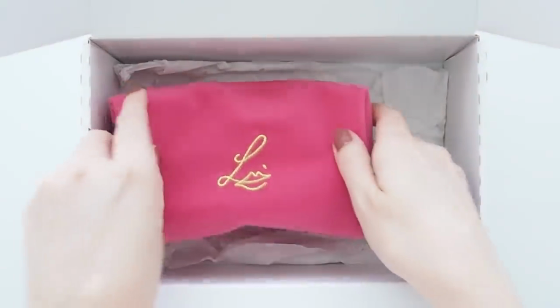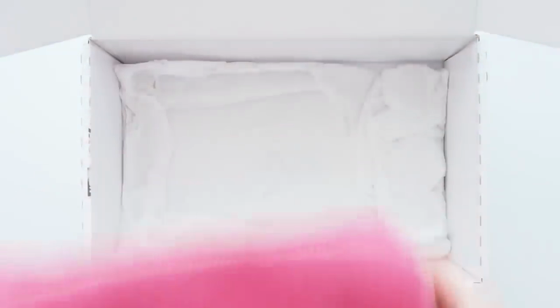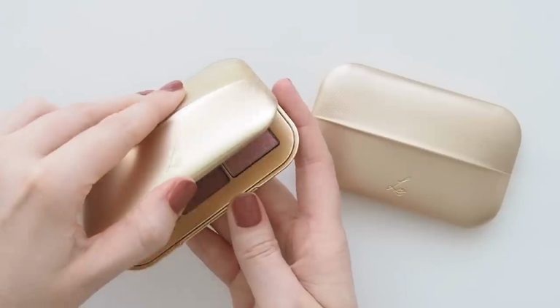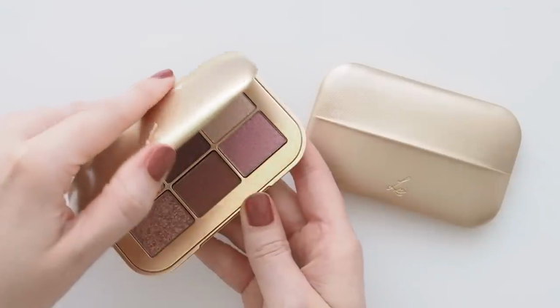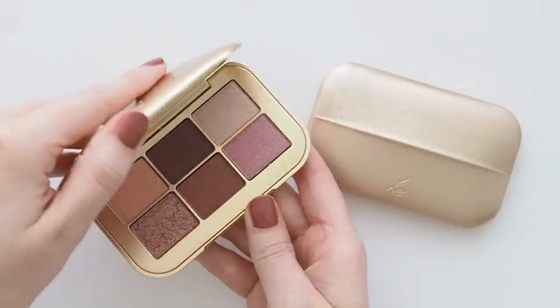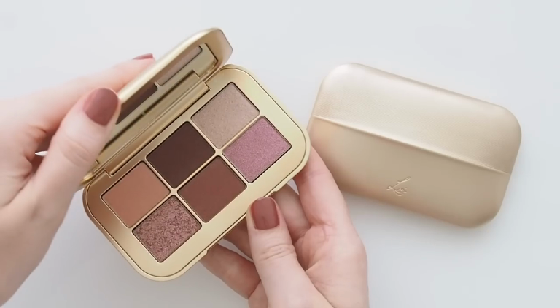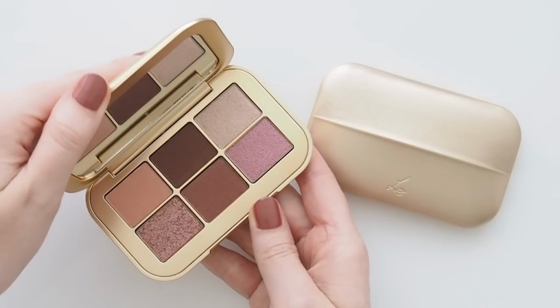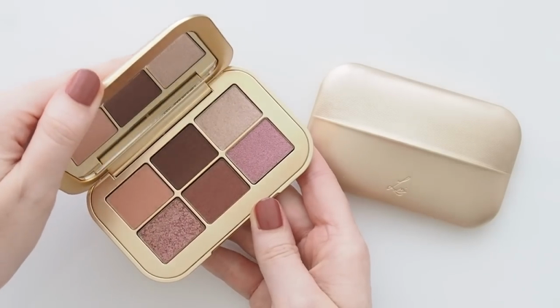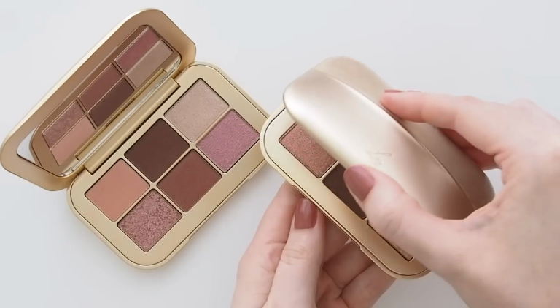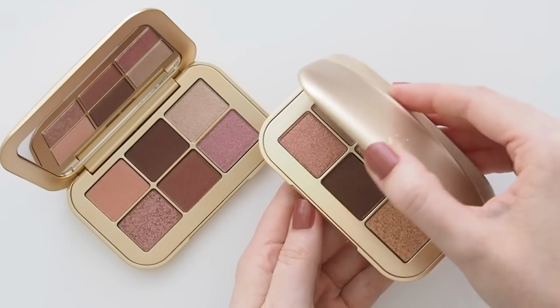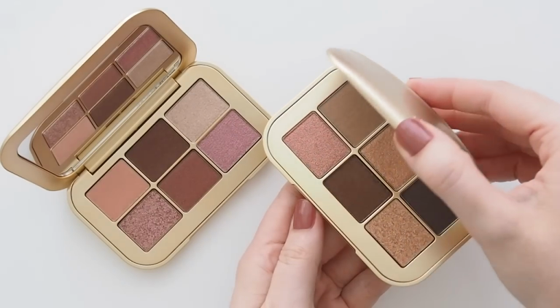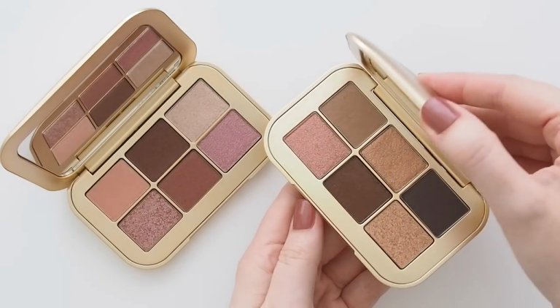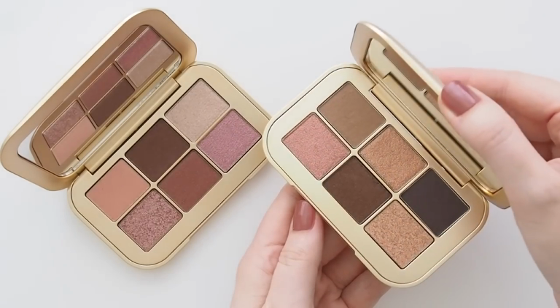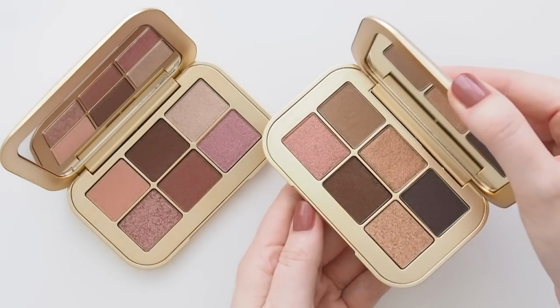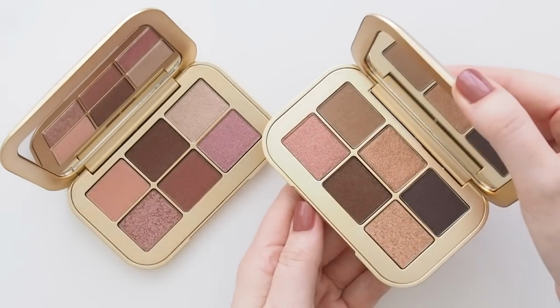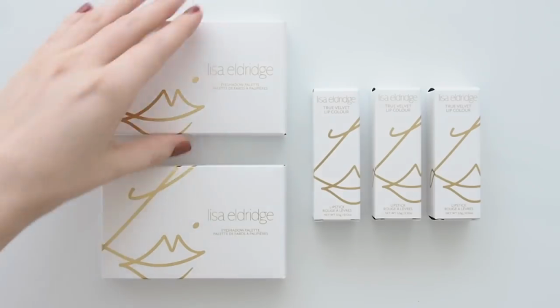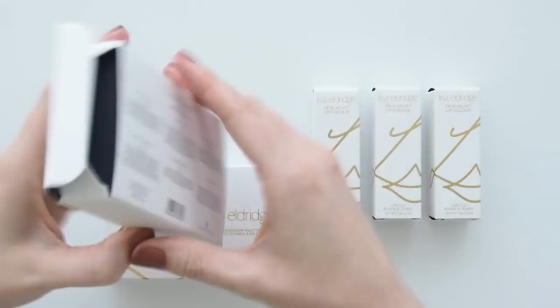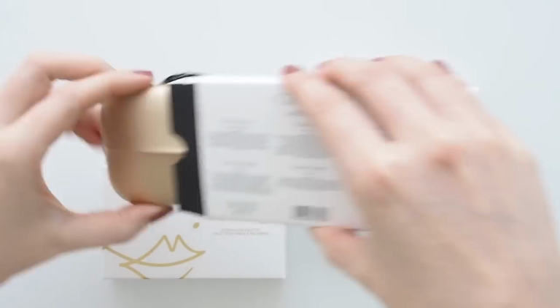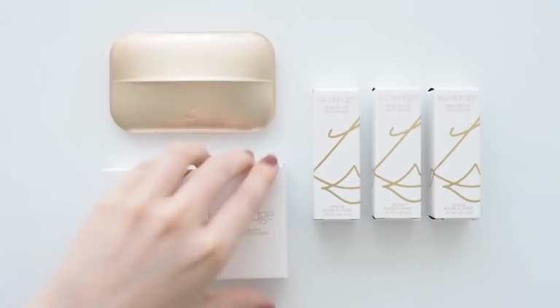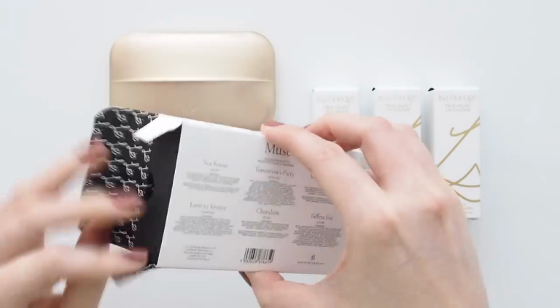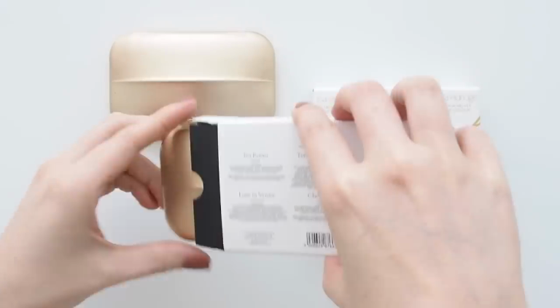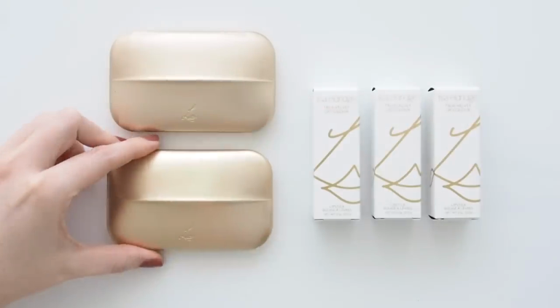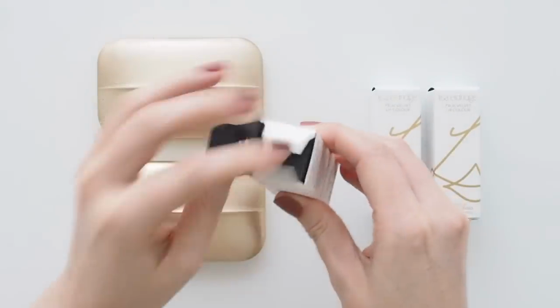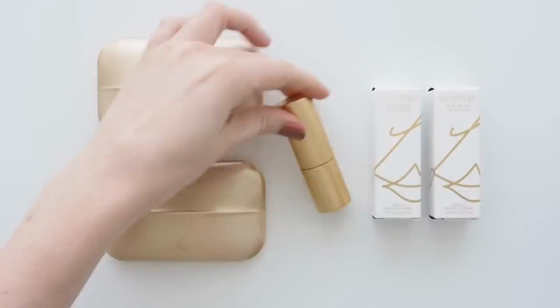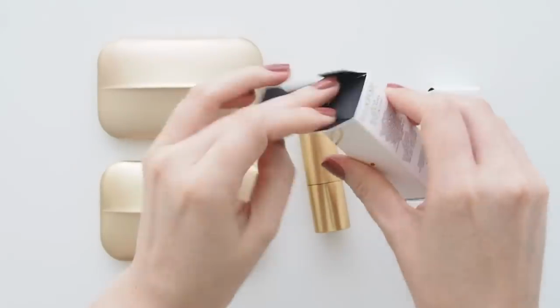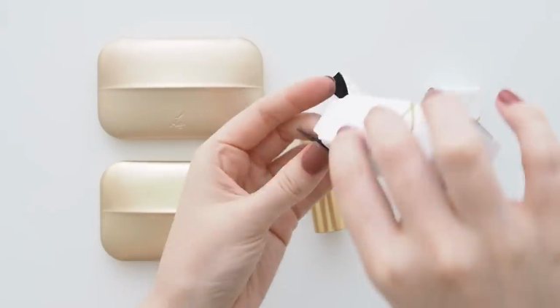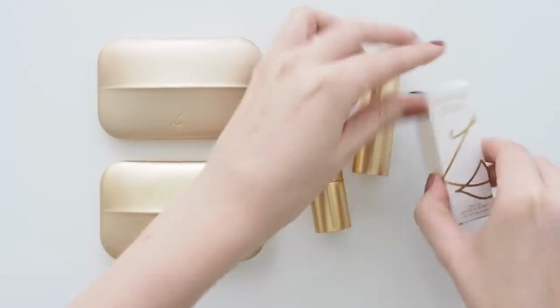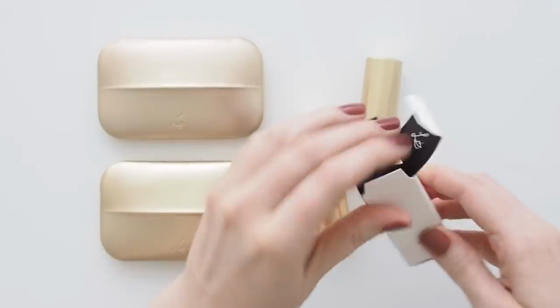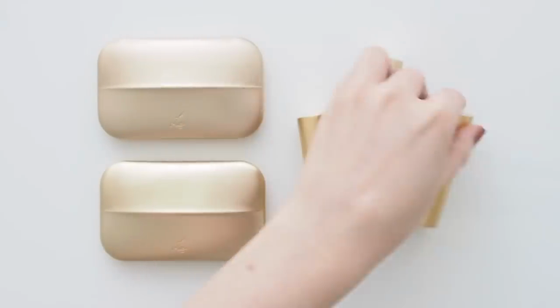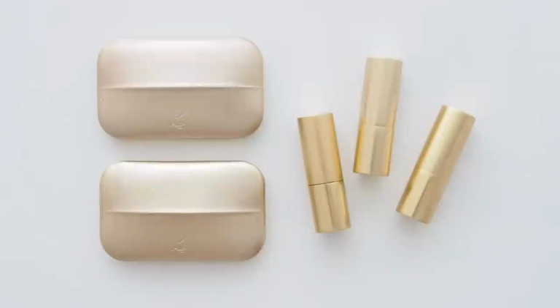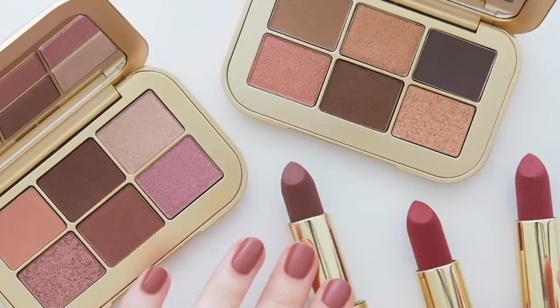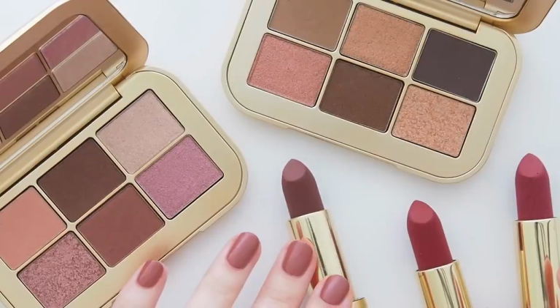The new lipstick shades include Beyond My Wildest, Rosy, Browny Berry, Coppery Dreams, and Well Worth the Middle of the Night Alarm. Part of me can't even believe she's gone from those three red lipsticks in late 2018 to almost a complete makeup routine four years later.